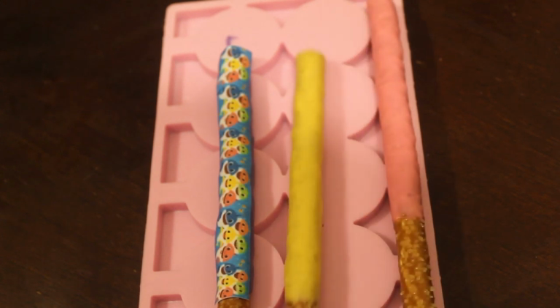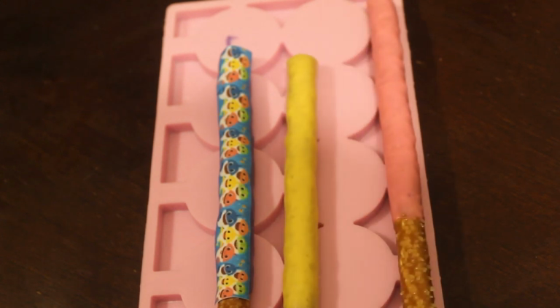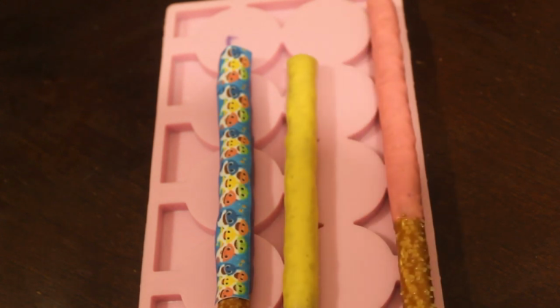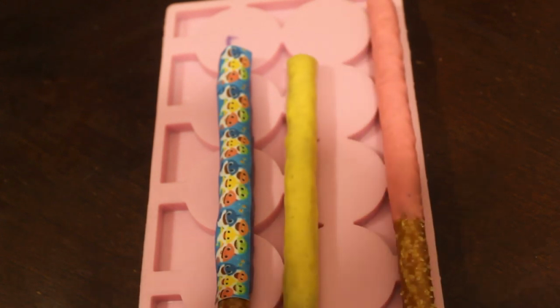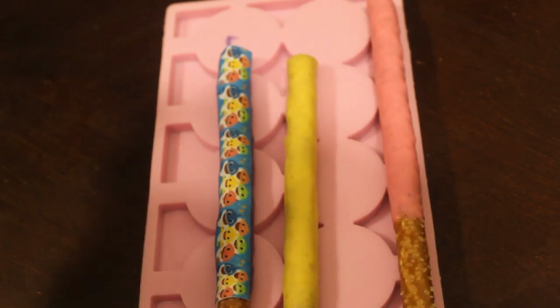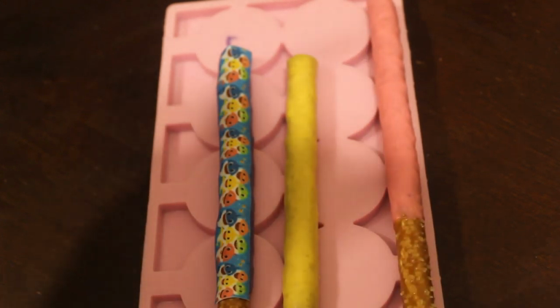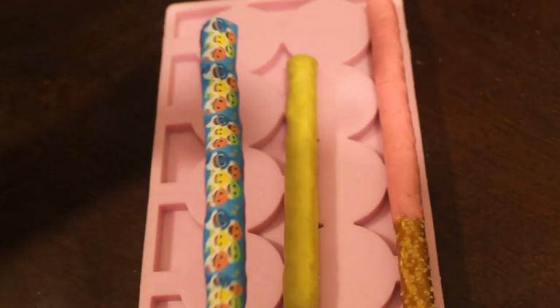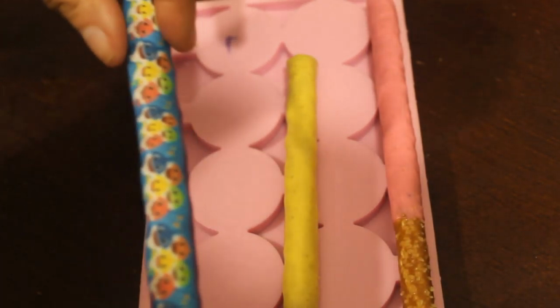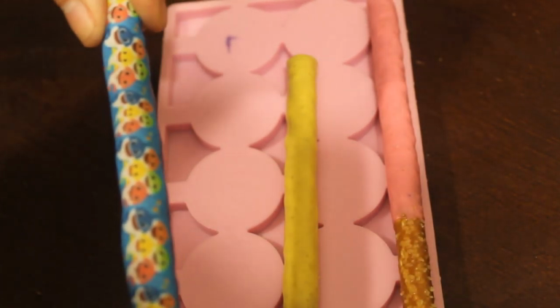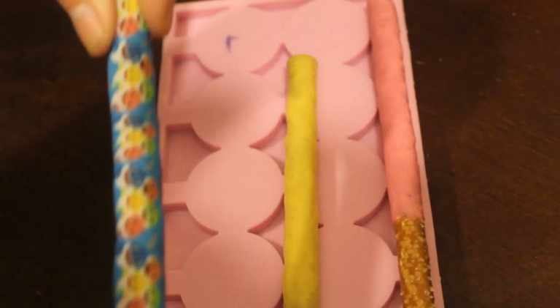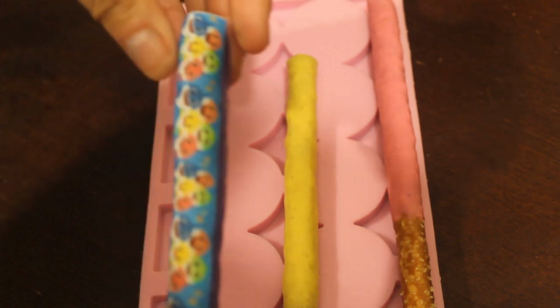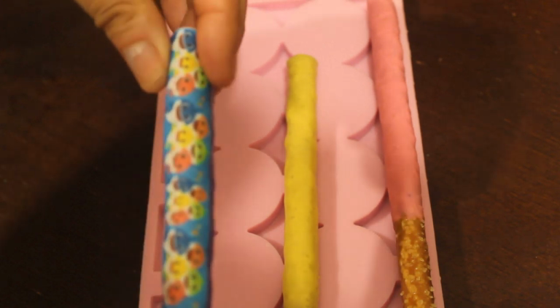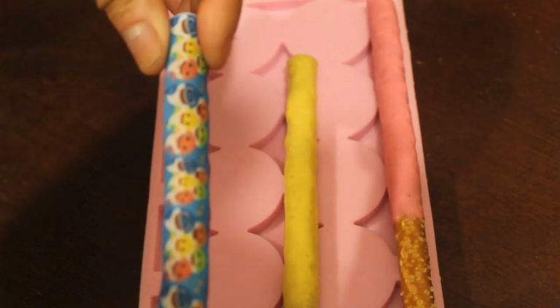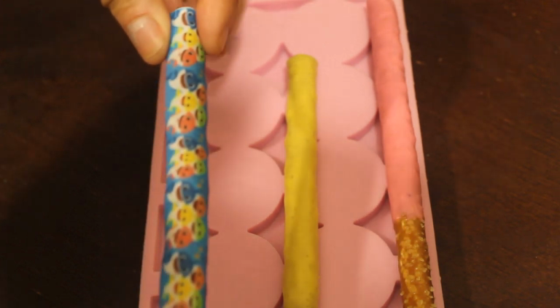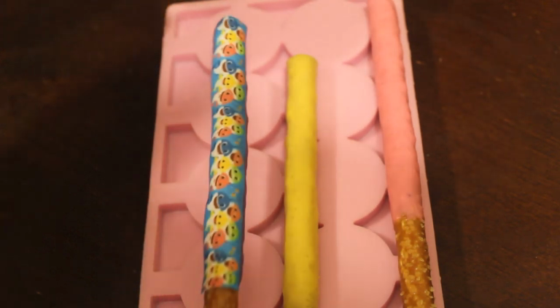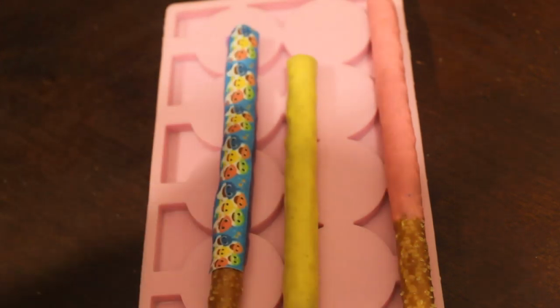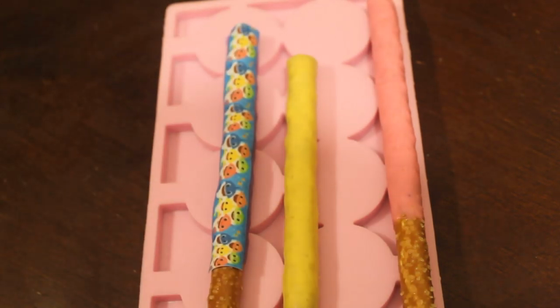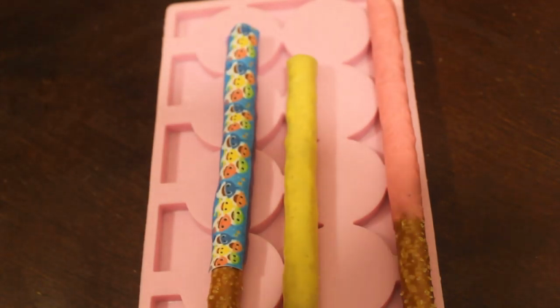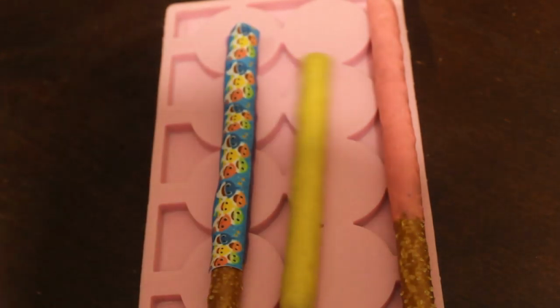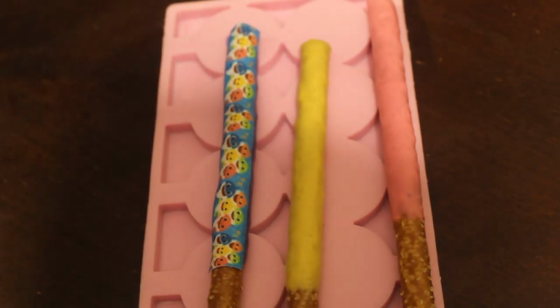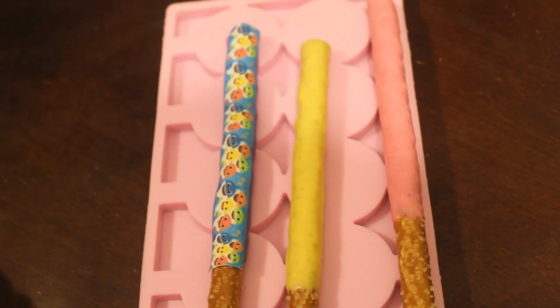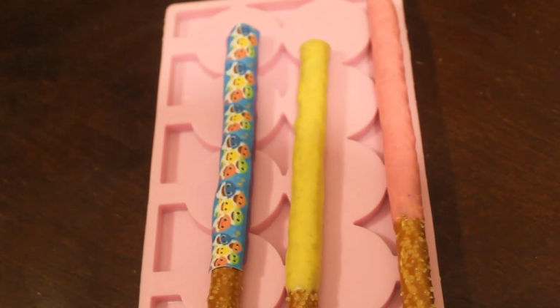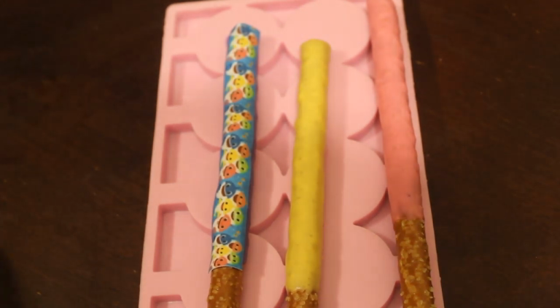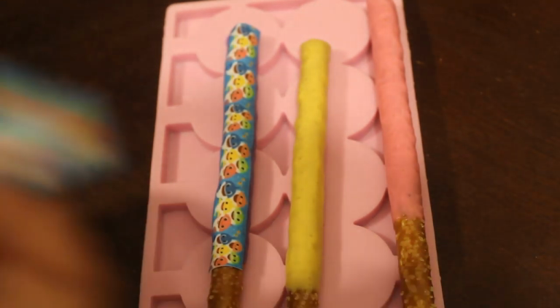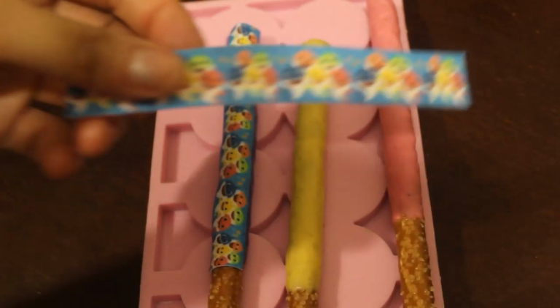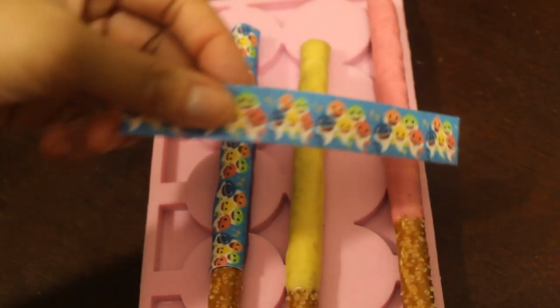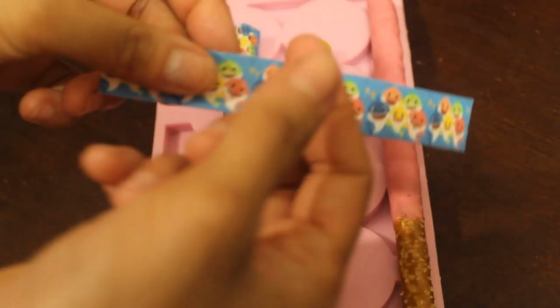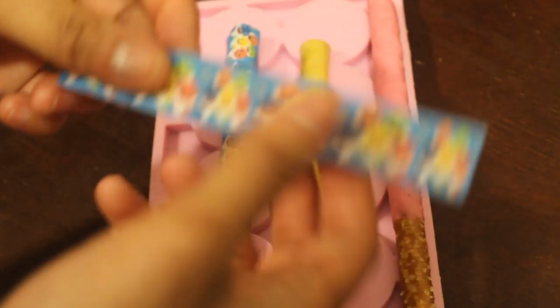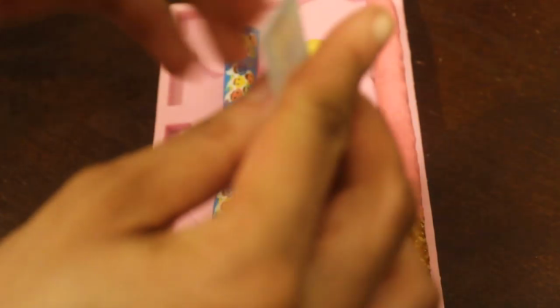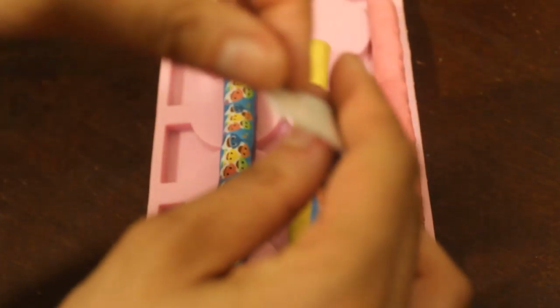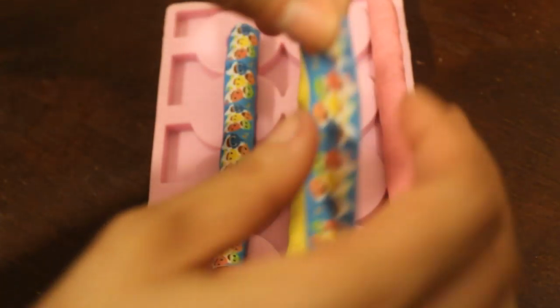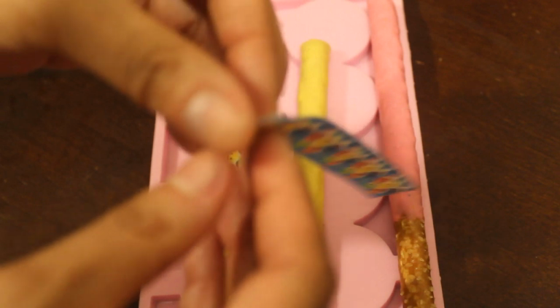They'll just be laying down like that. I'll do these last two so you can get an idea of how they look together. If they start peeling up a little, you just have to add a little more corn syrup. Here it is again — I've got my image and I'm going to peel that backing off.